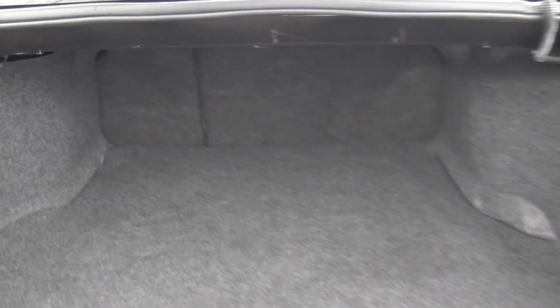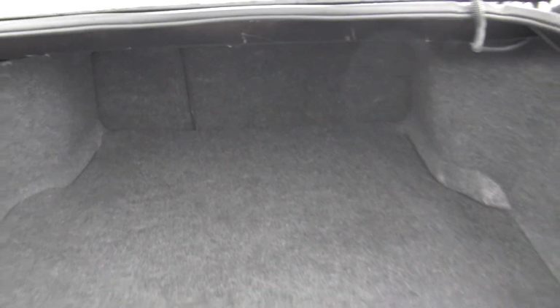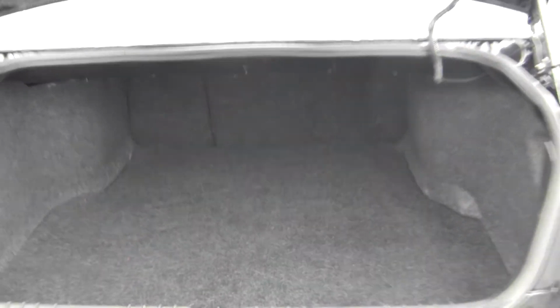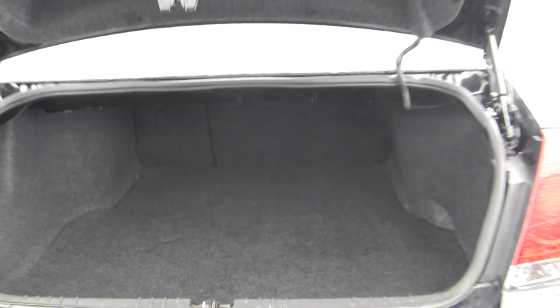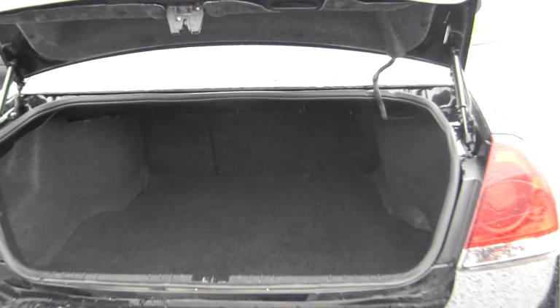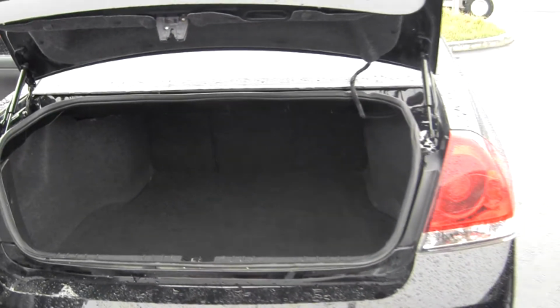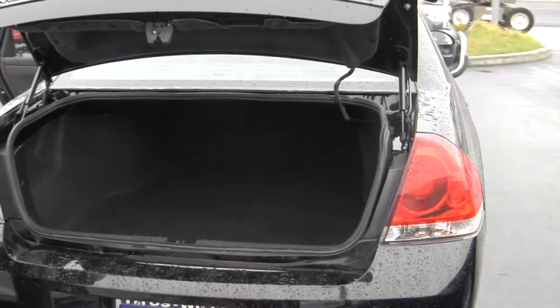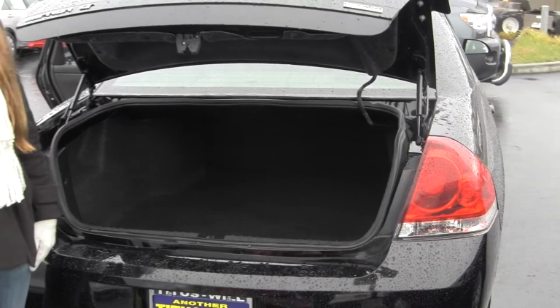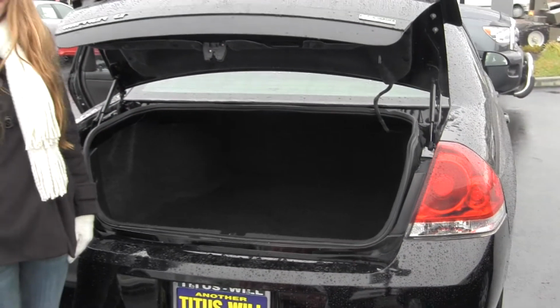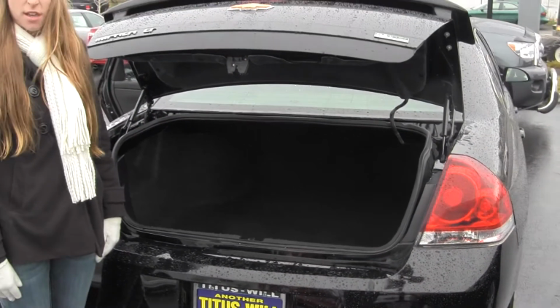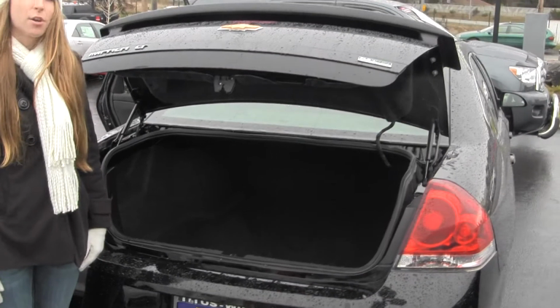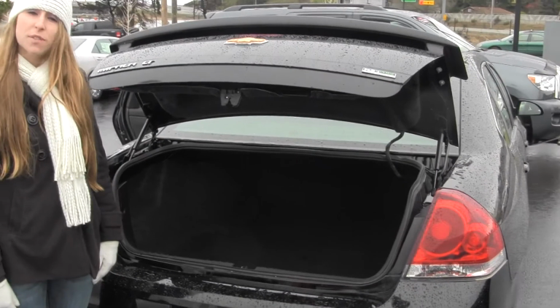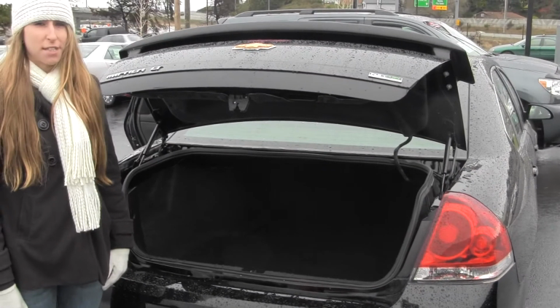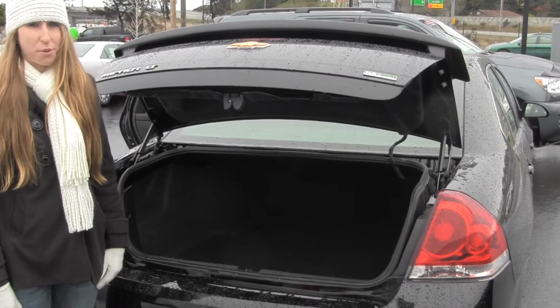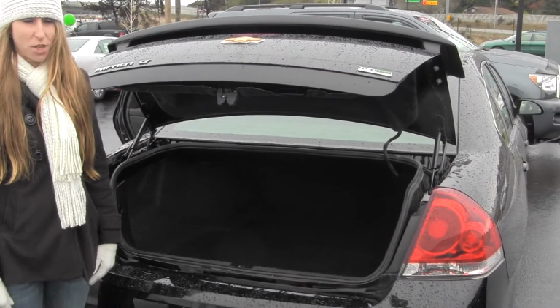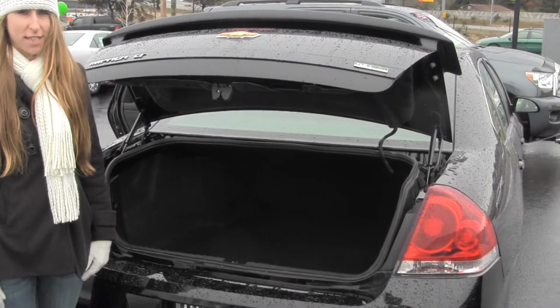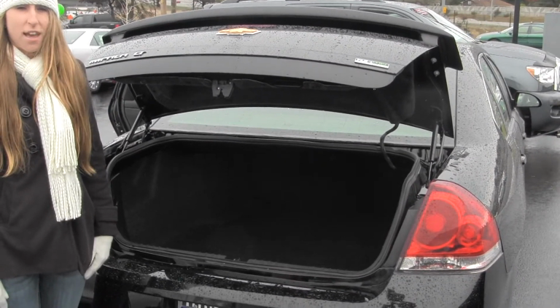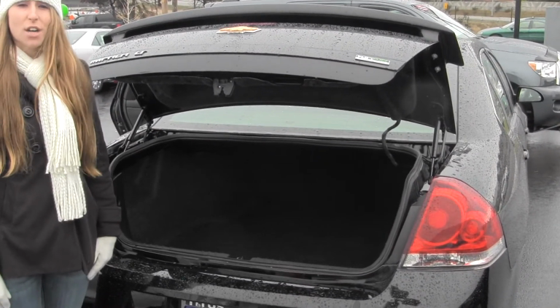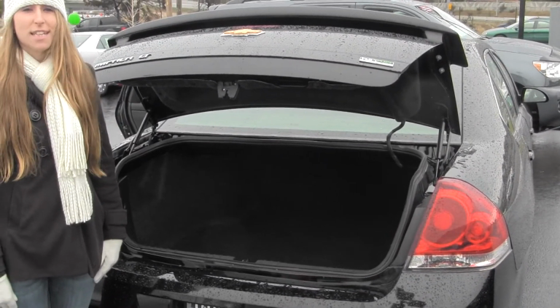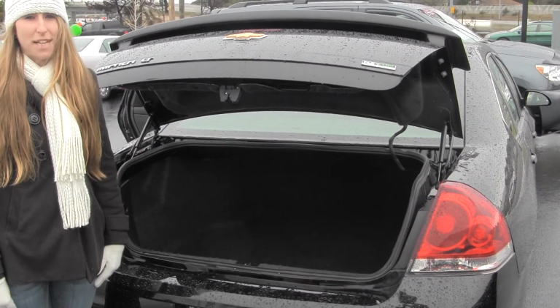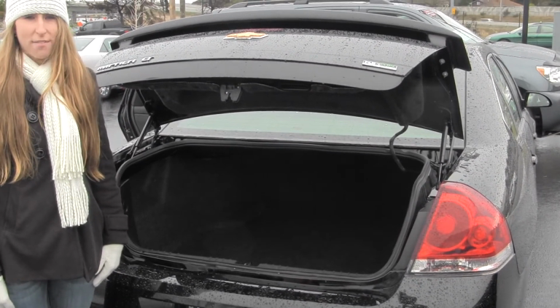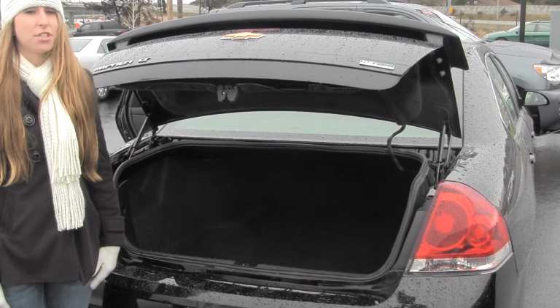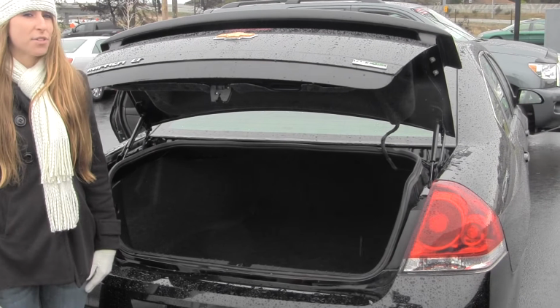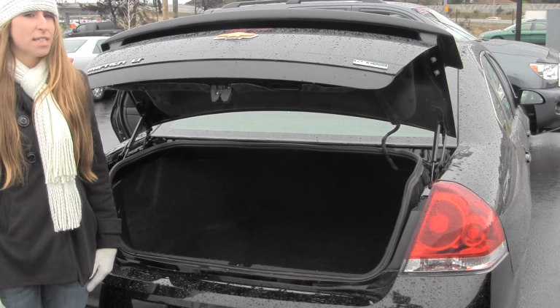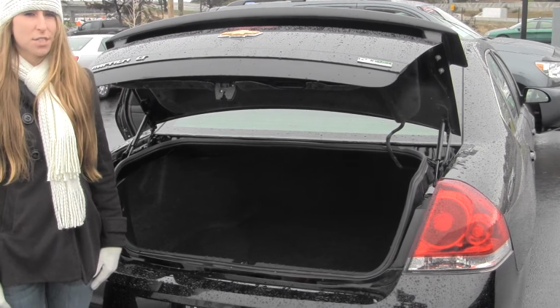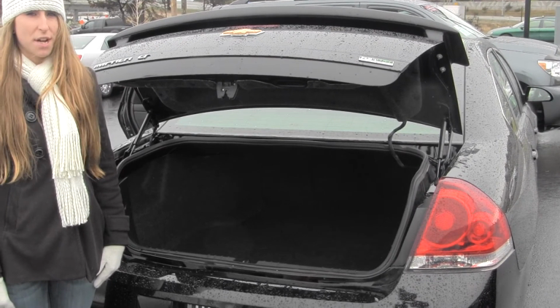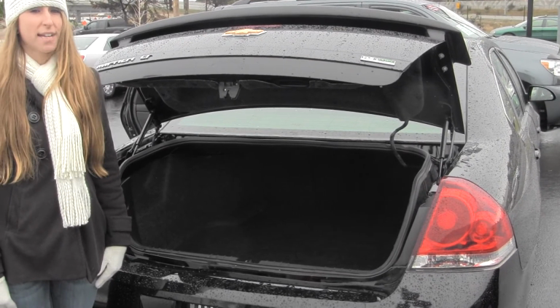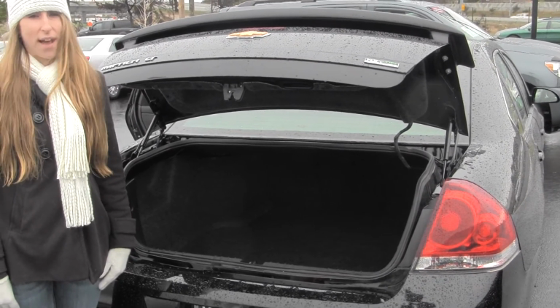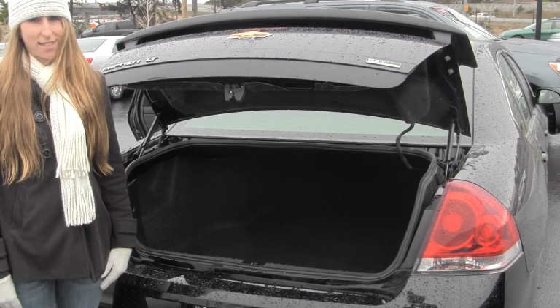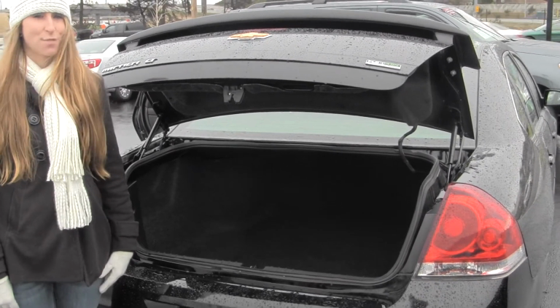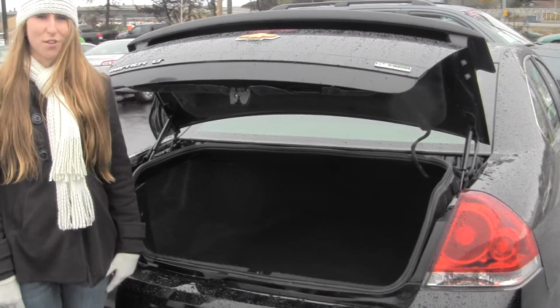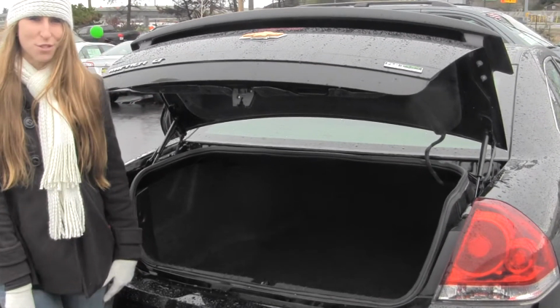All our inventory here goes through an extensive service and safety inspection, so you can purchase with confidence. Give us a call today to set up a test drive at 253-620-8956. Thanks for coming on our virtual tour.